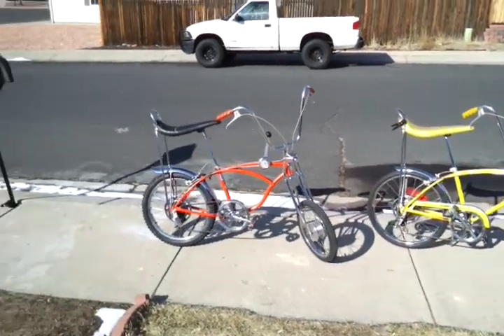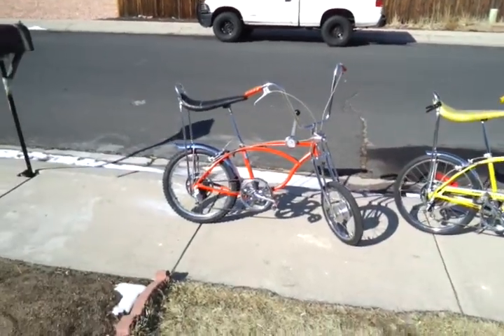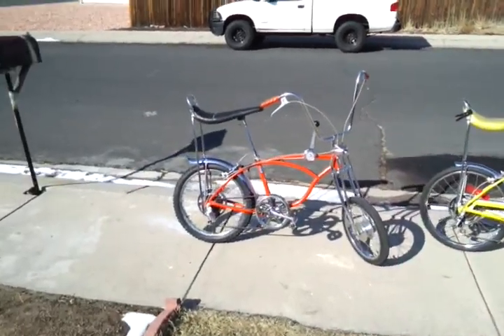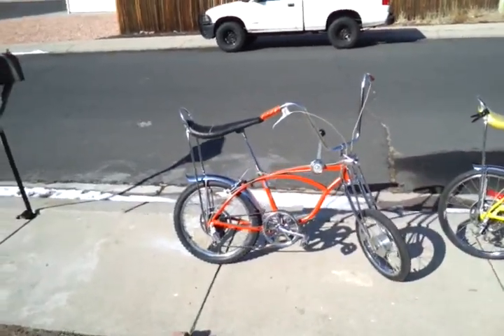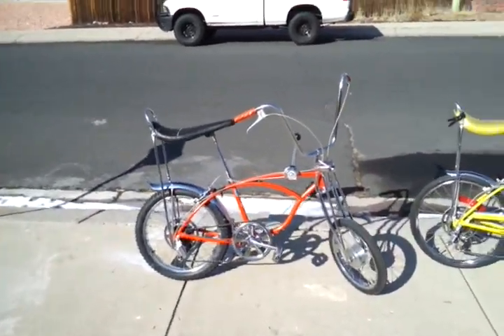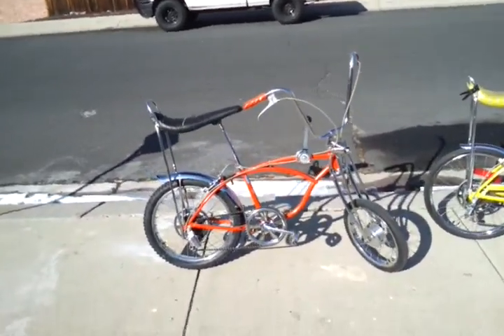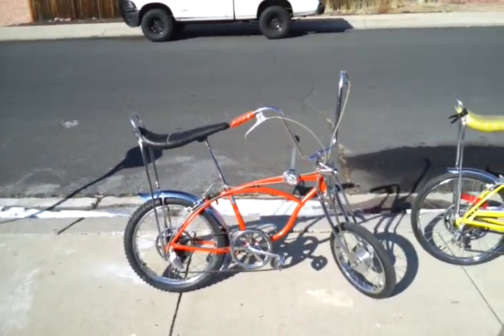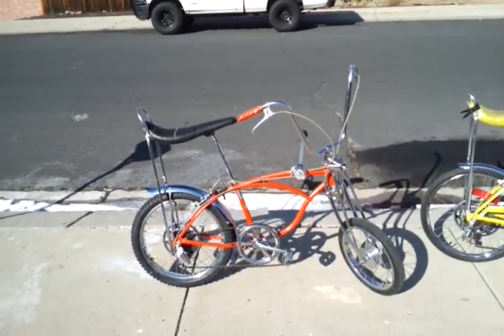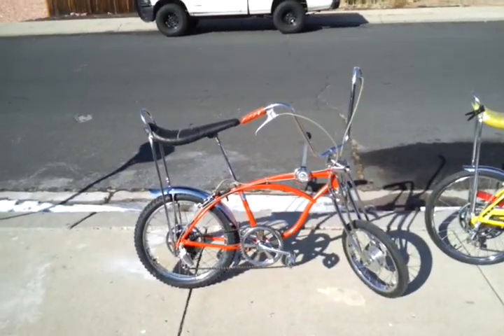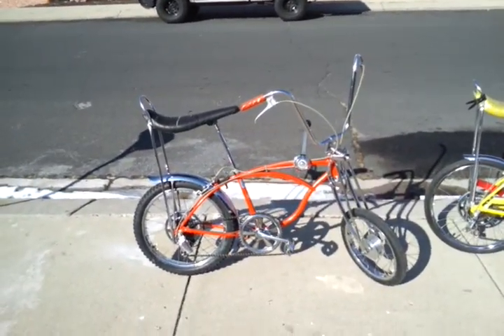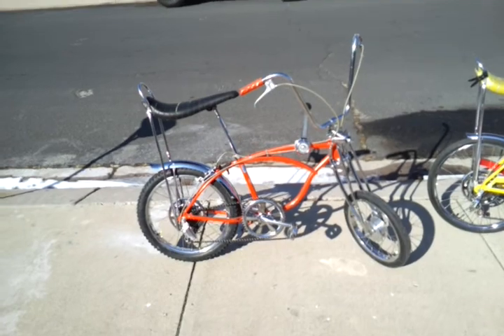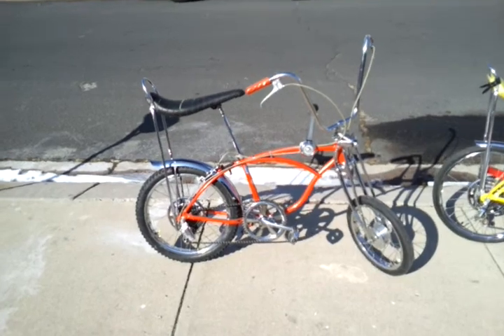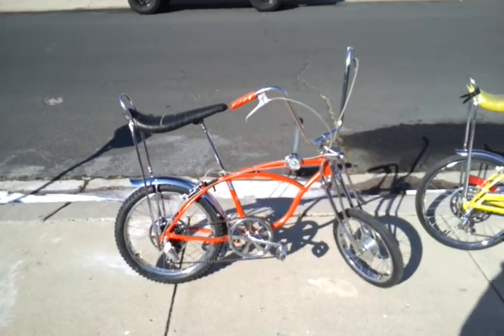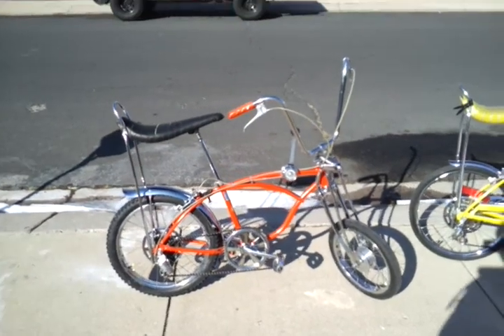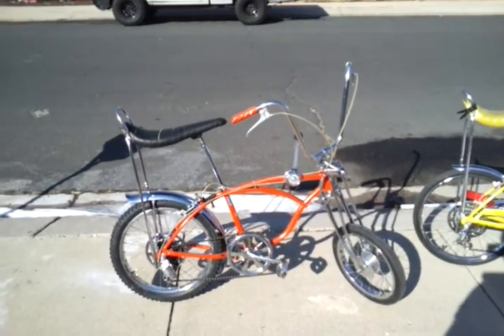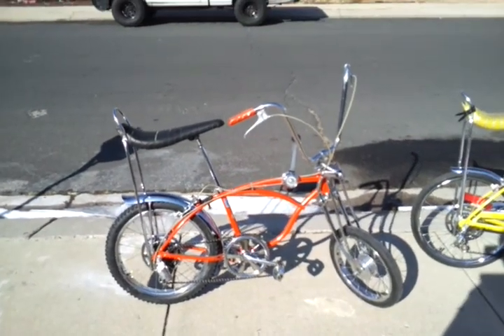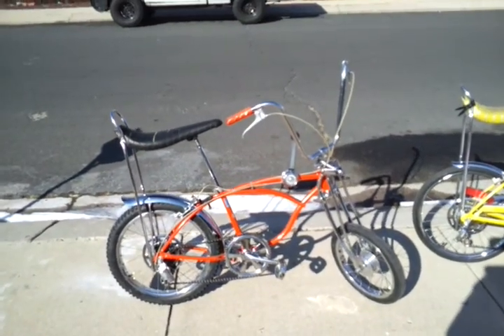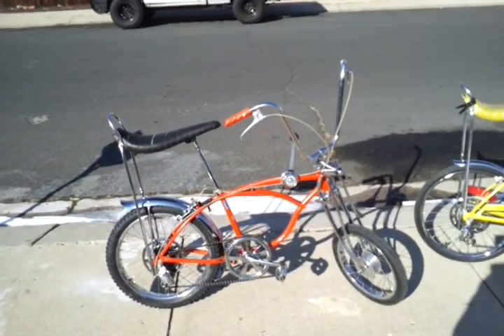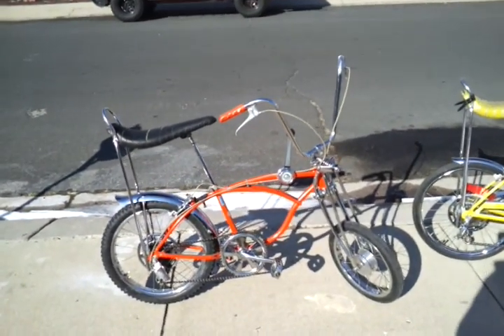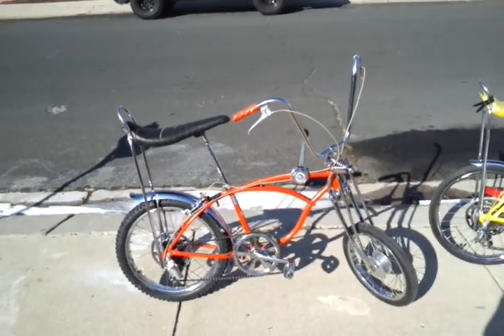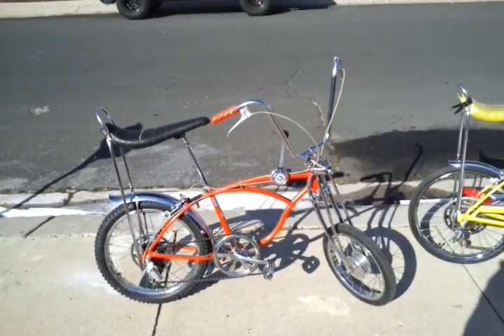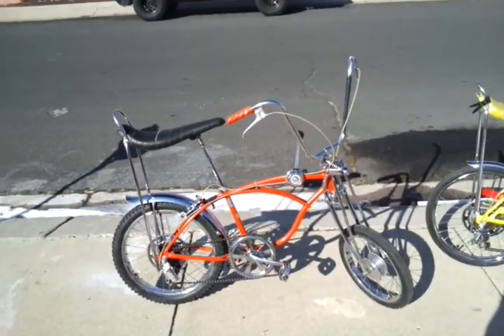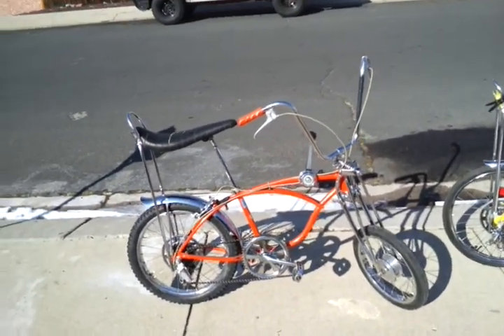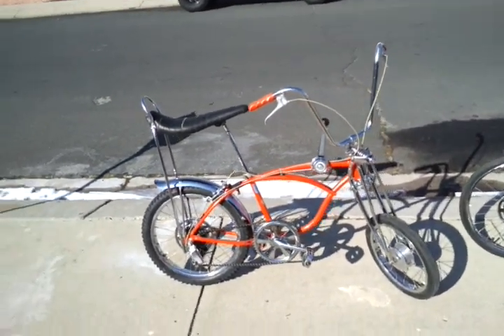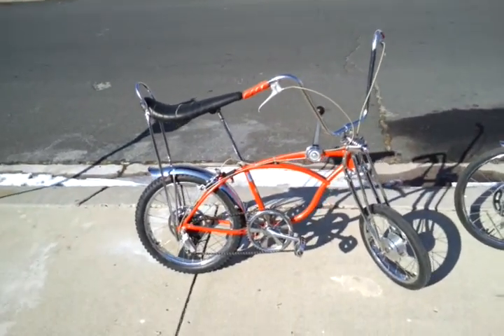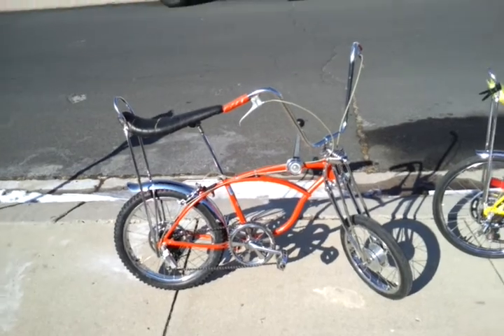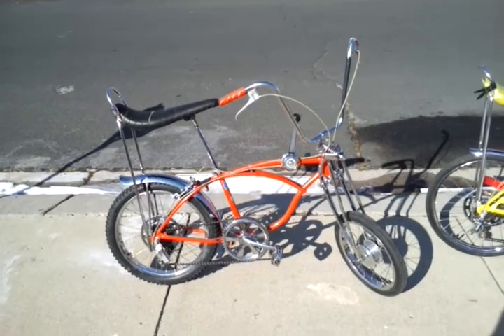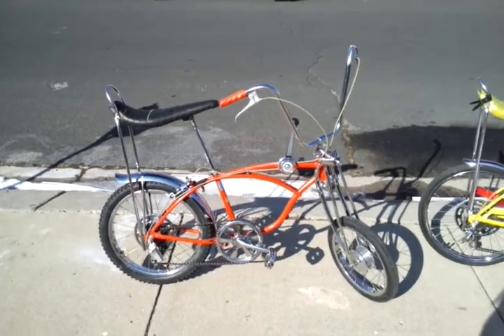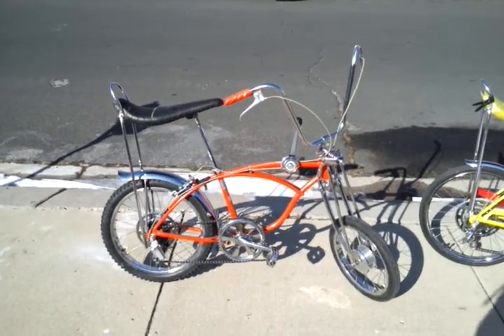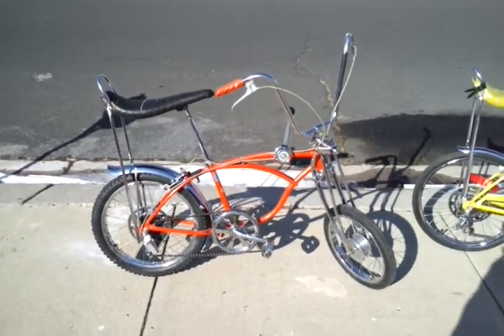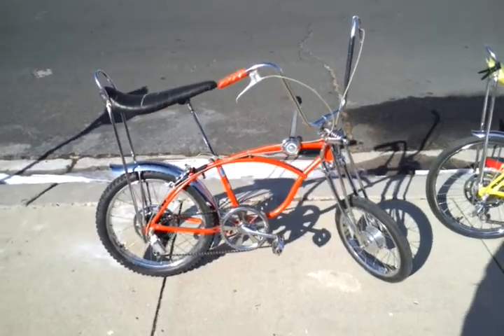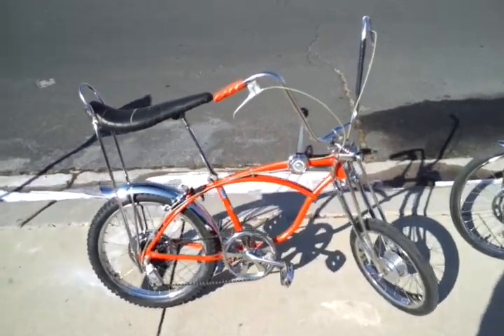This is a 1968 Orange Crate Schwinn. It's missing the chain guard, has the wrong seat, and the wrong sissy bar, but I paid $700 for both bikes, so I'm okay with it.